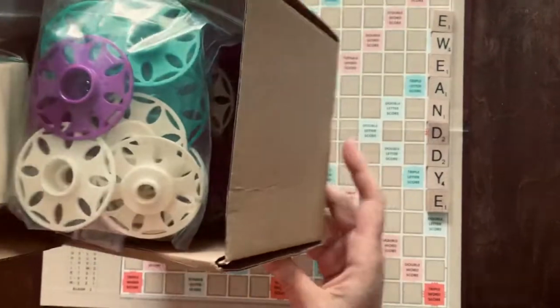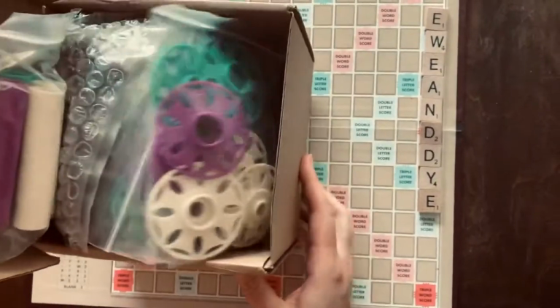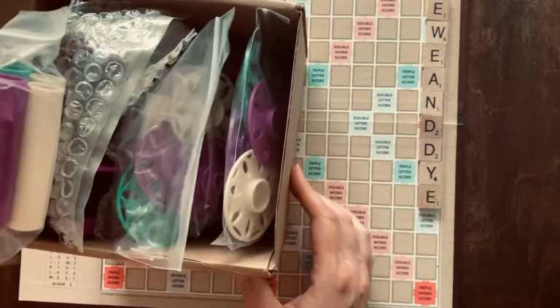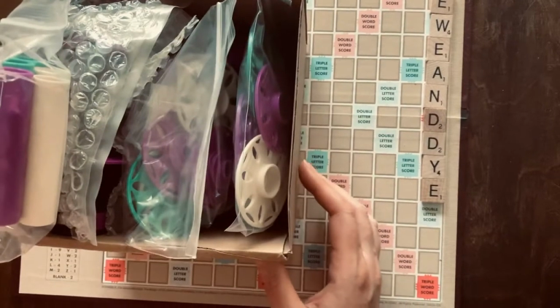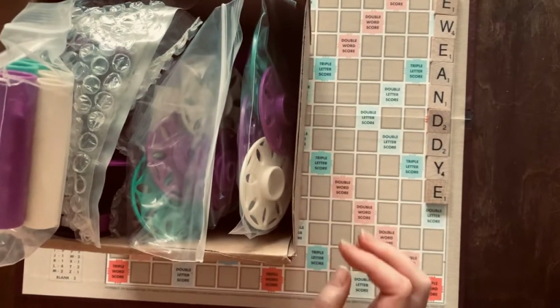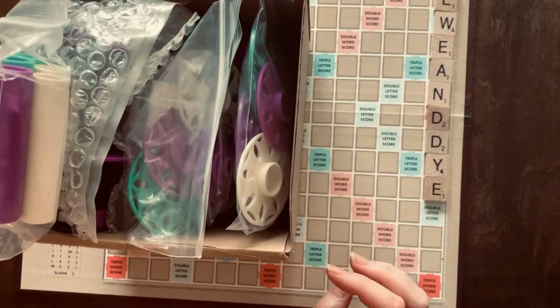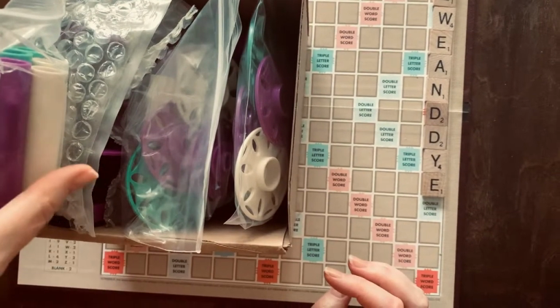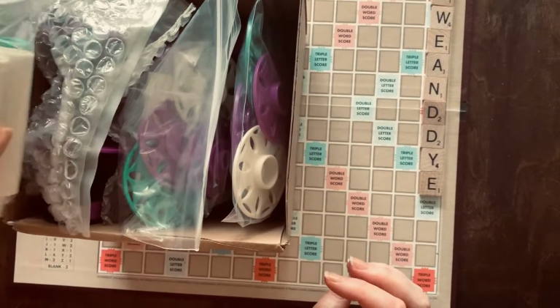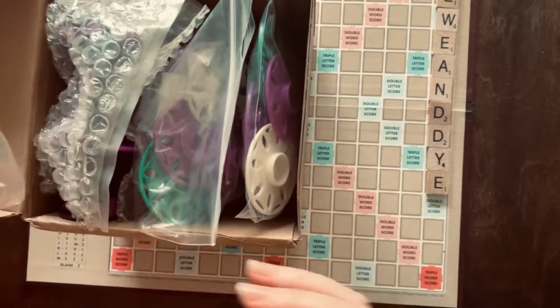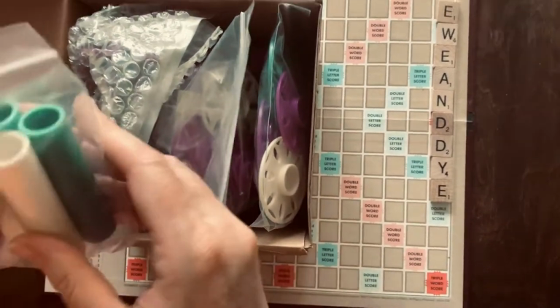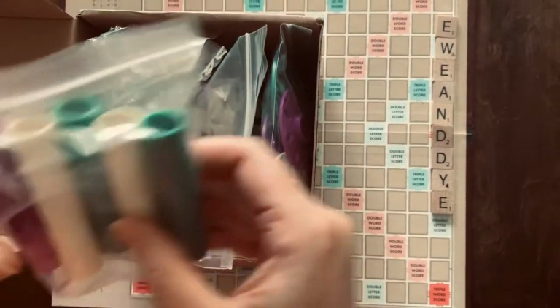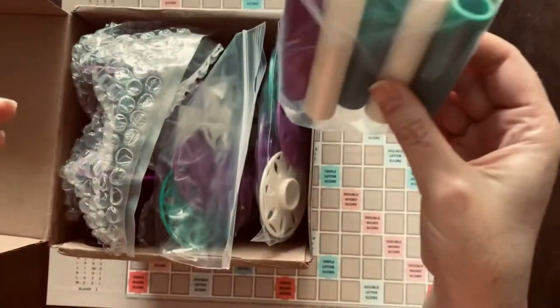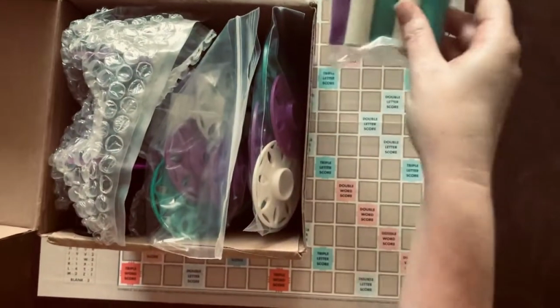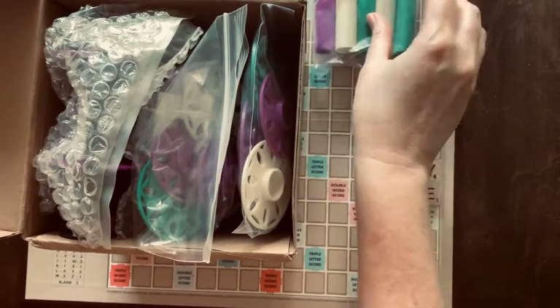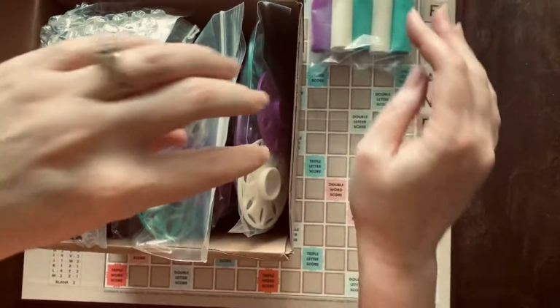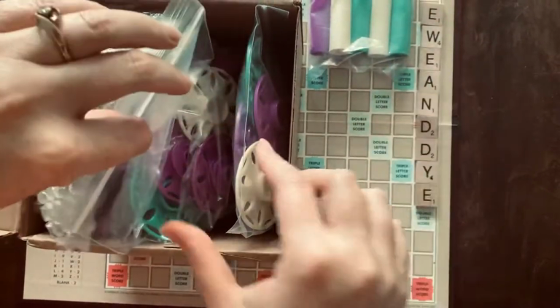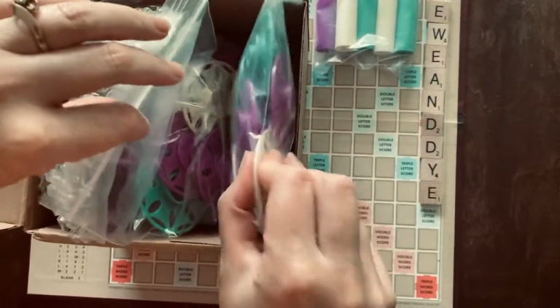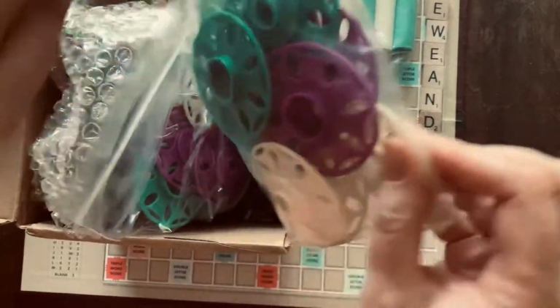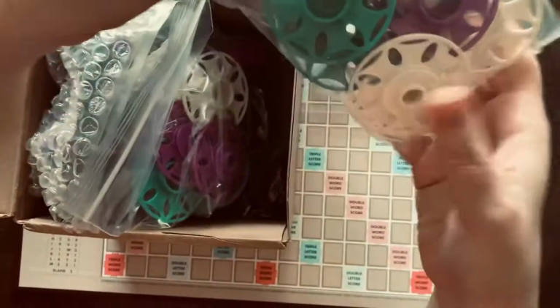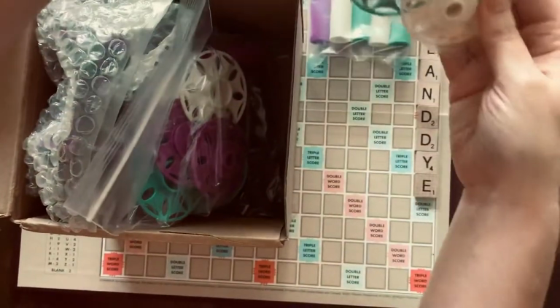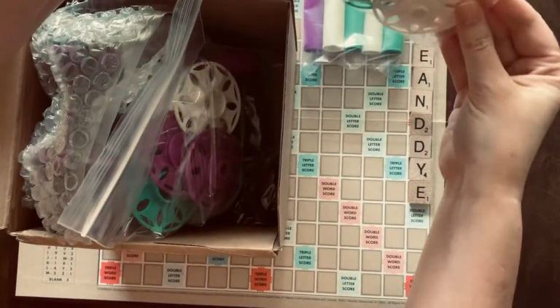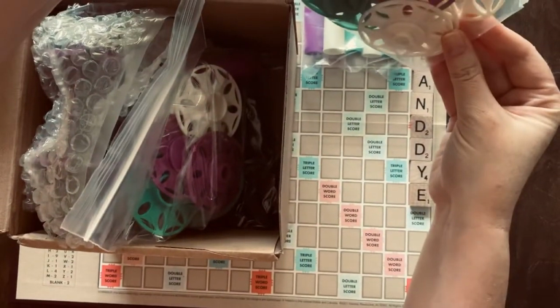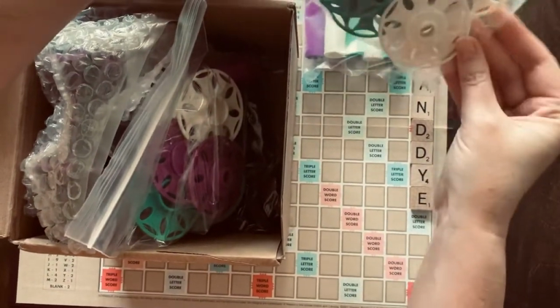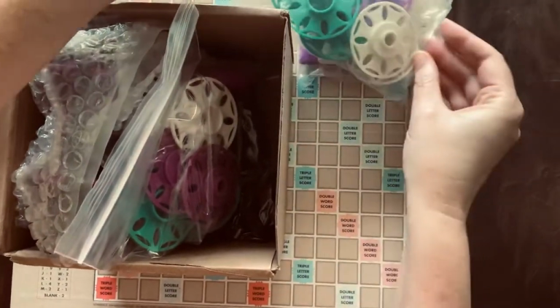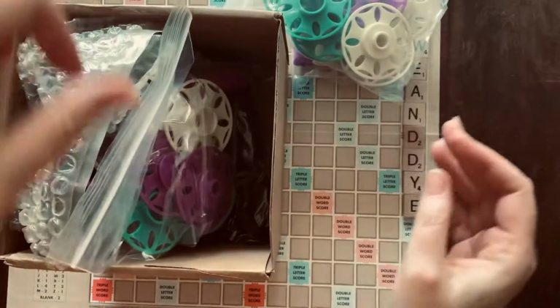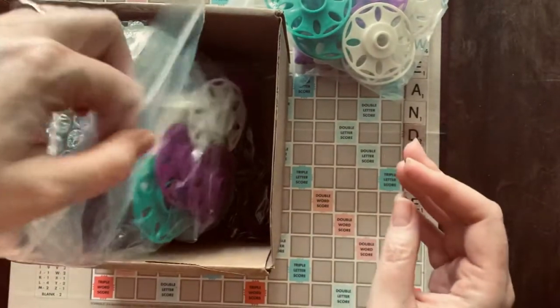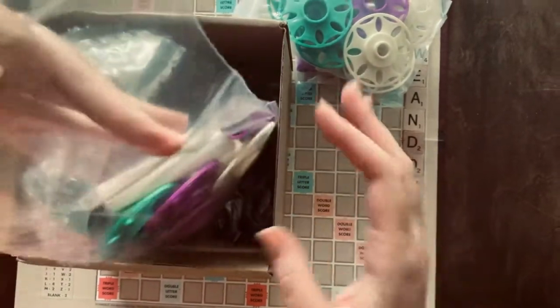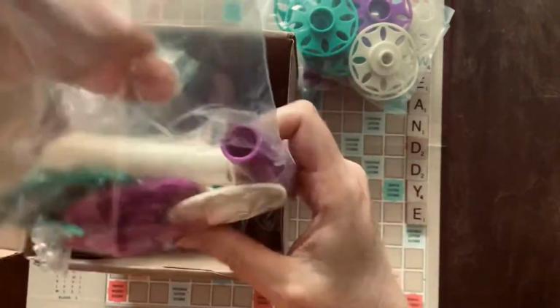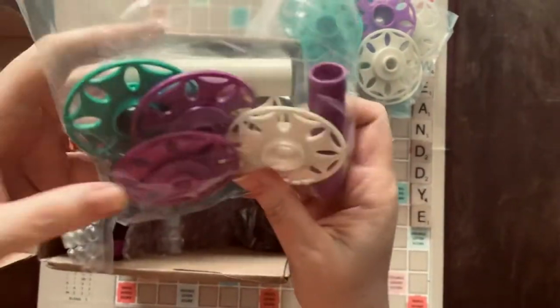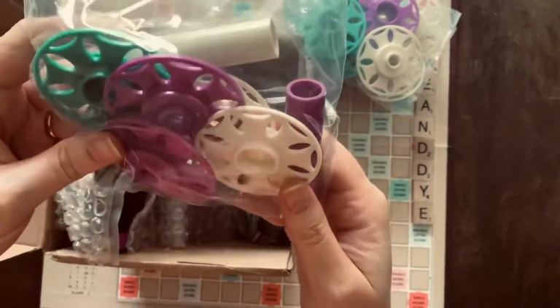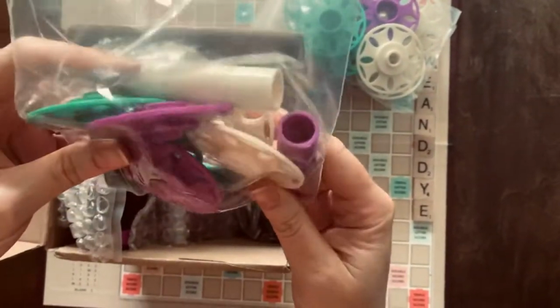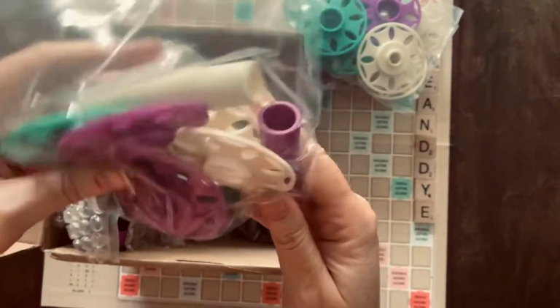The packing job was much better the first time. Okay, these are the bobbin pieces. They snap together, cute colors, and then I ordered an extra set of bobbins.